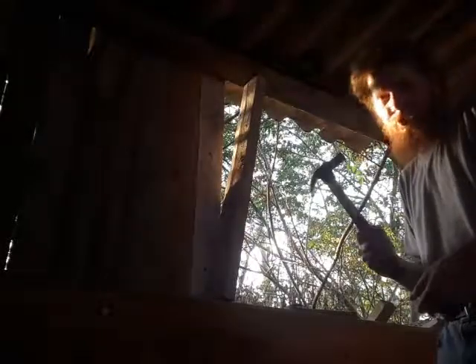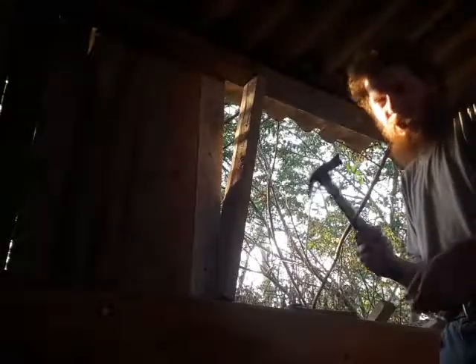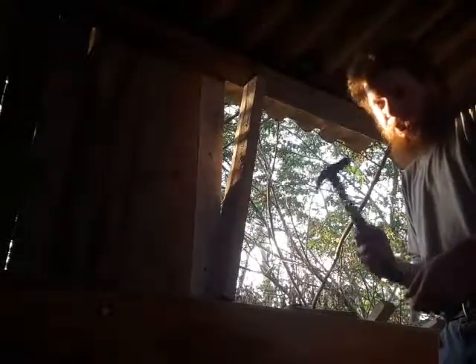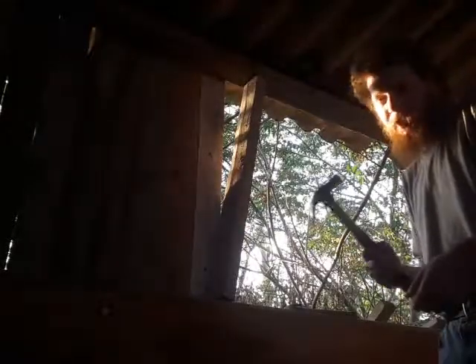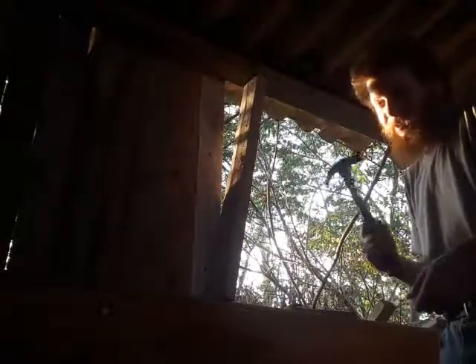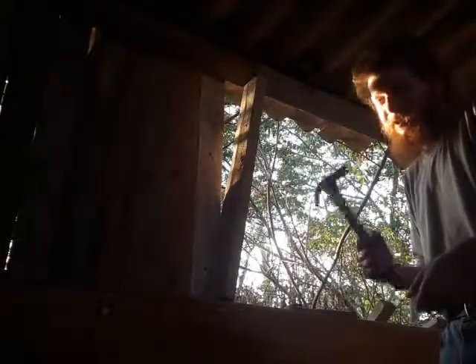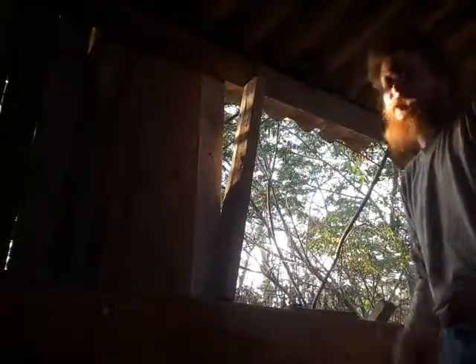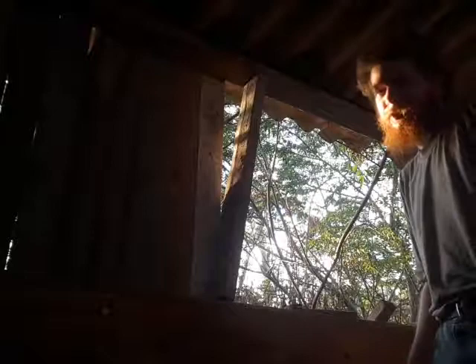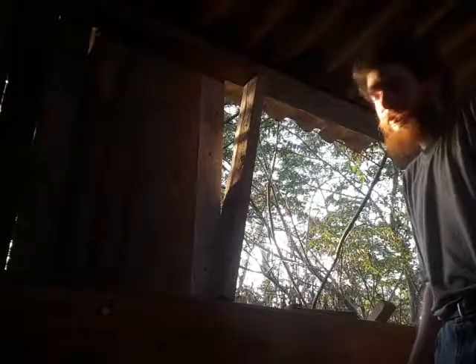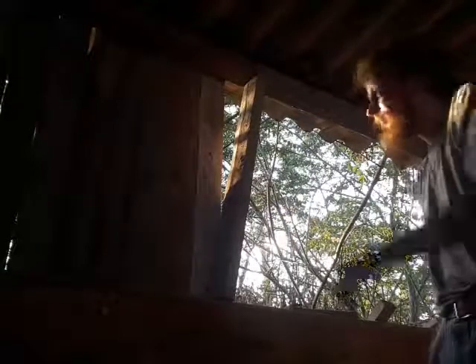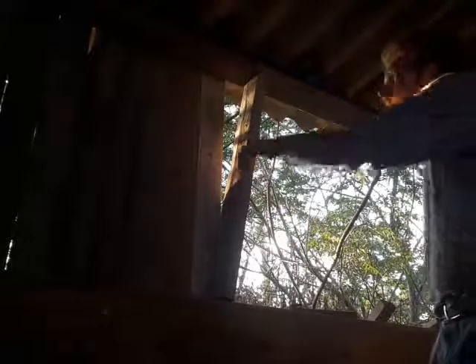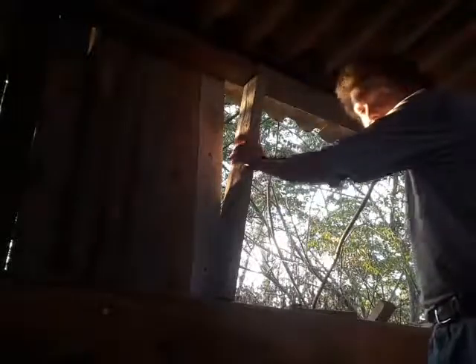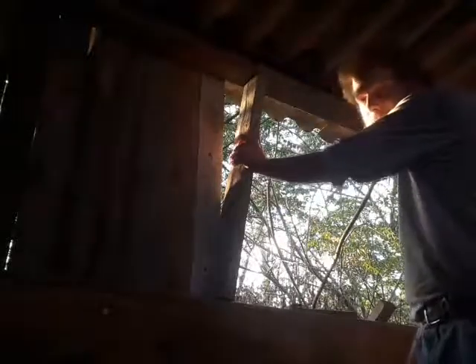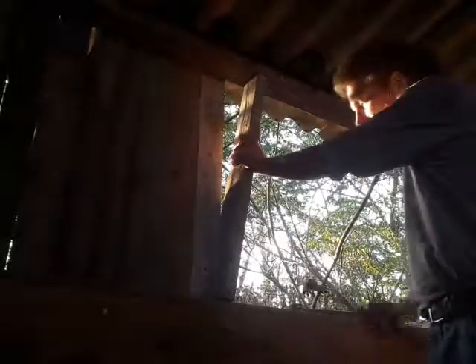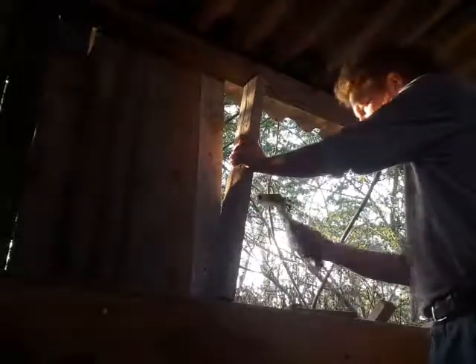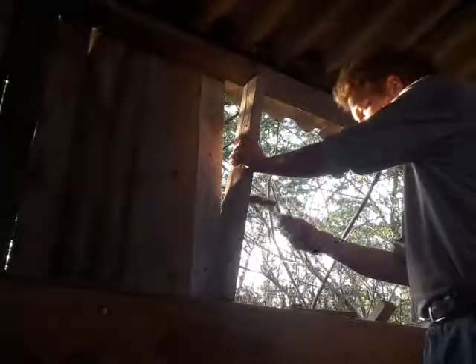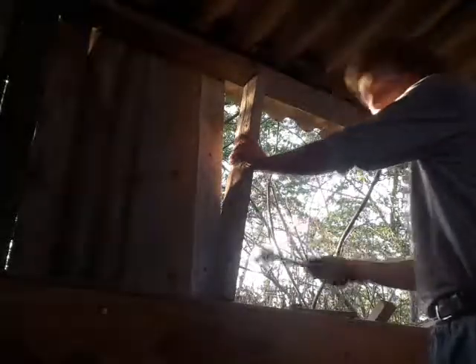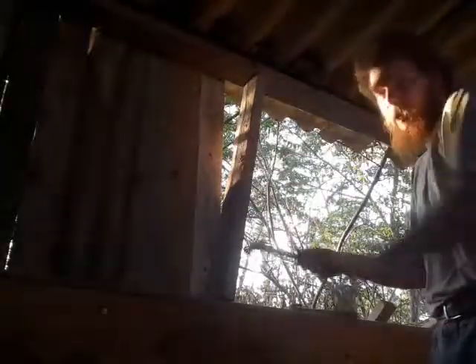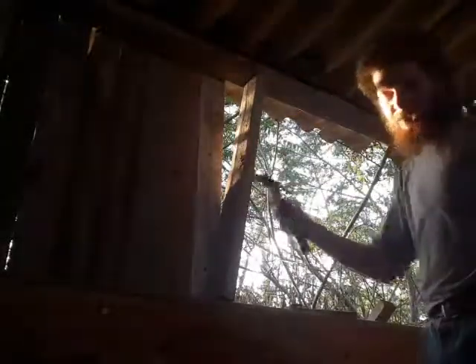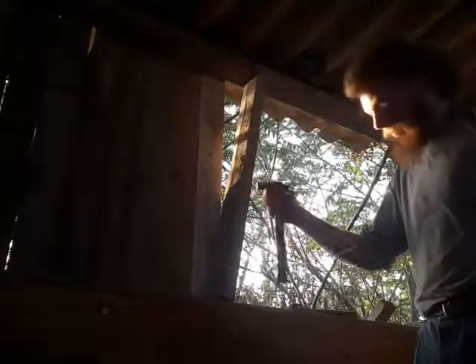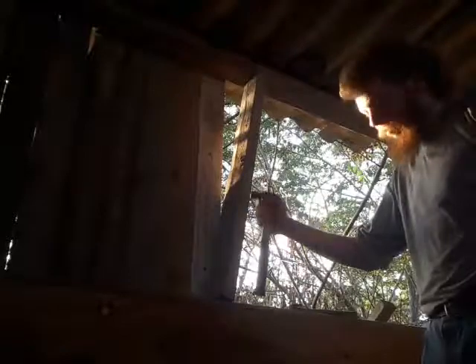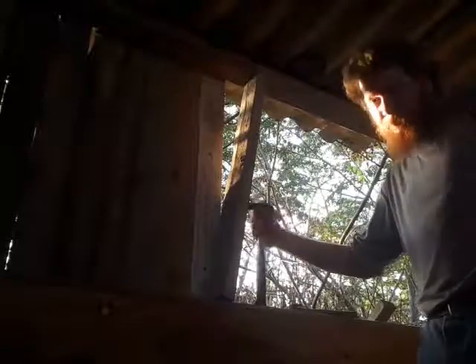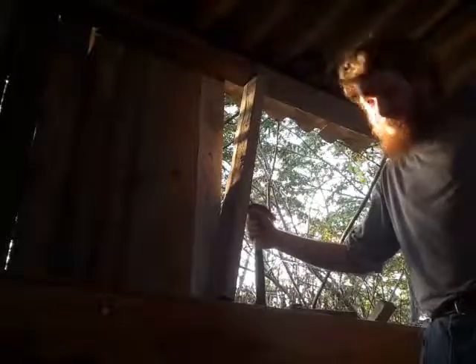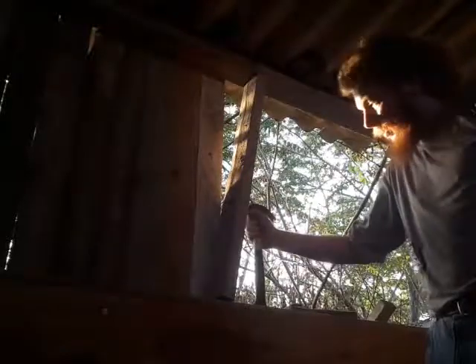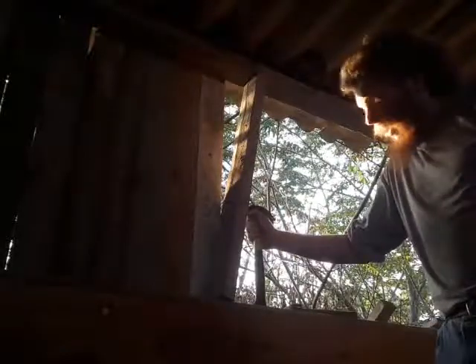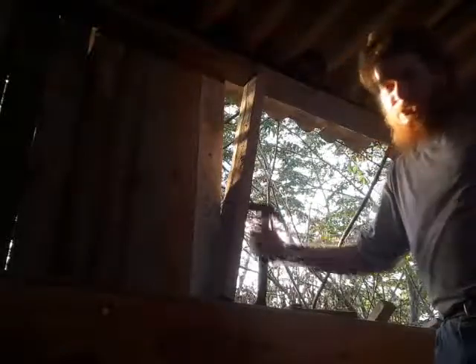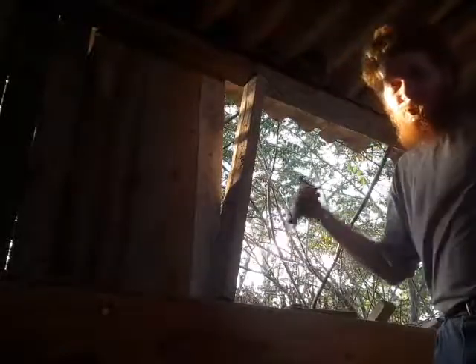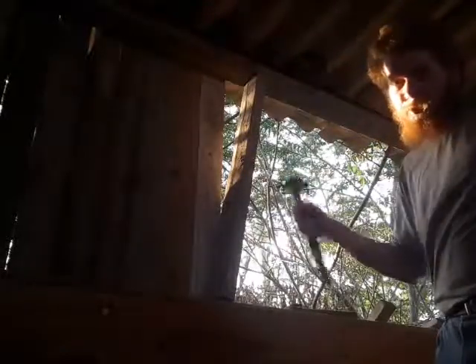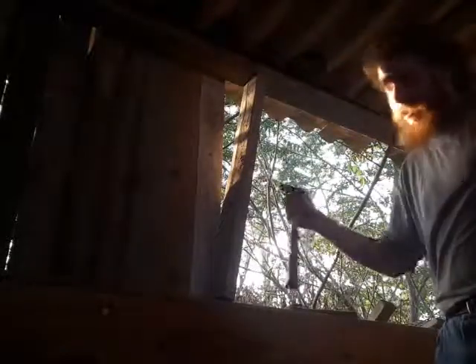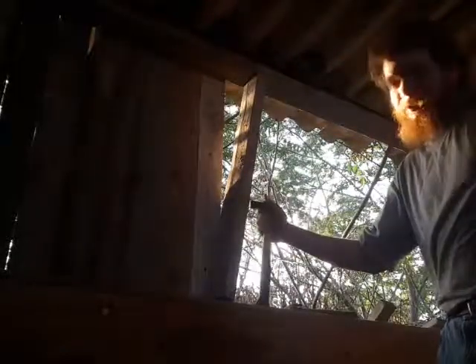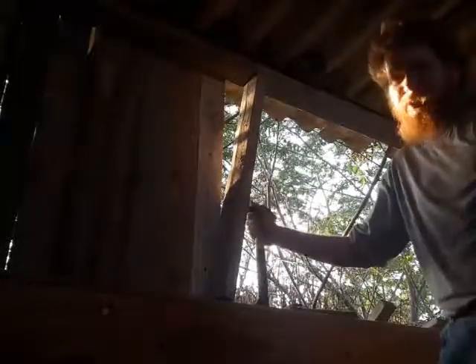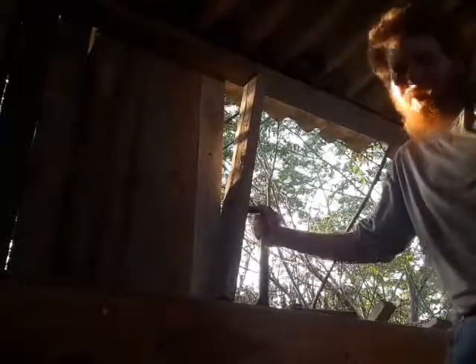Hammers are good for hammering a lot of things other than just nails. Now see this piece of wood here — this is going to be part of my window frame. As you can see, my wall is not completely constructed.